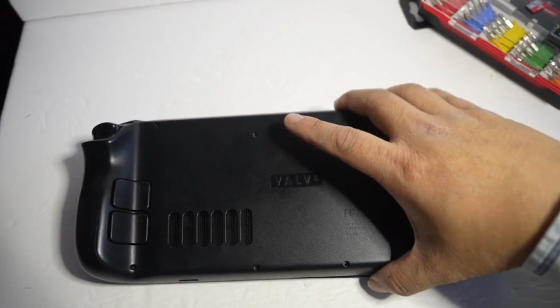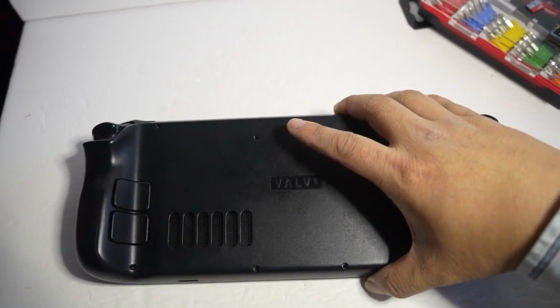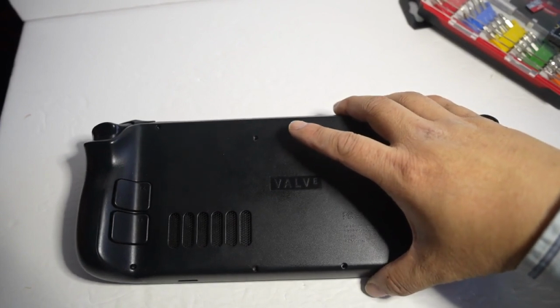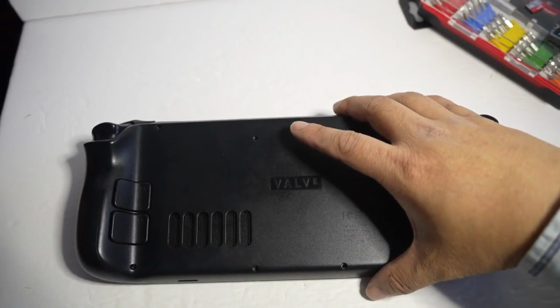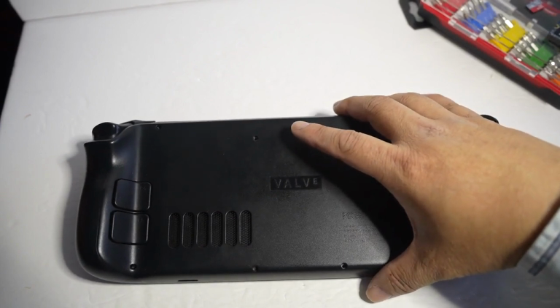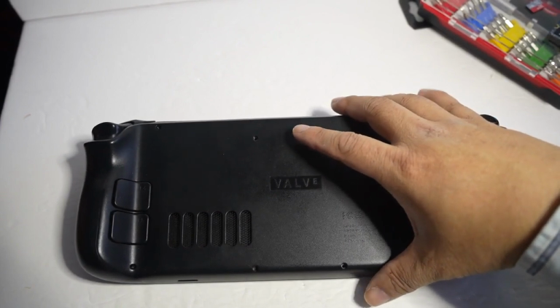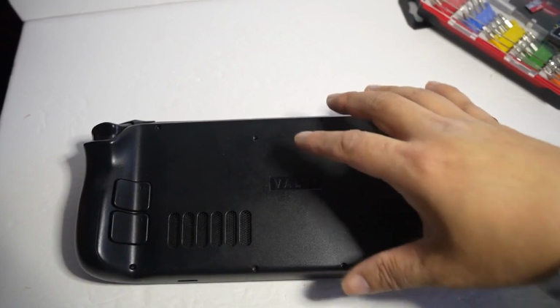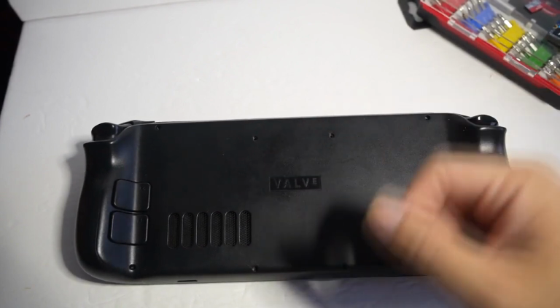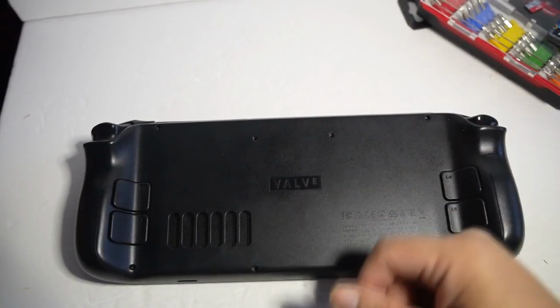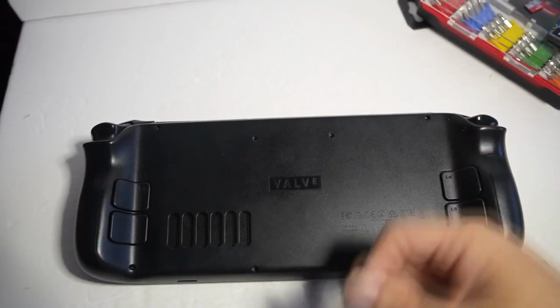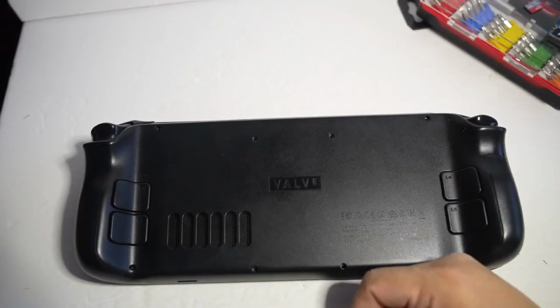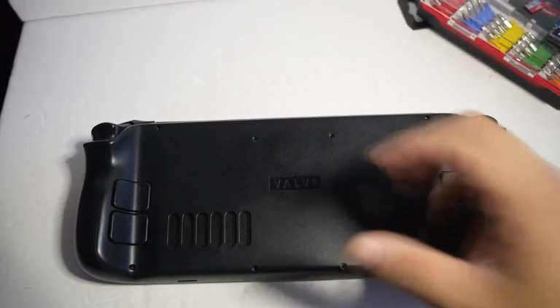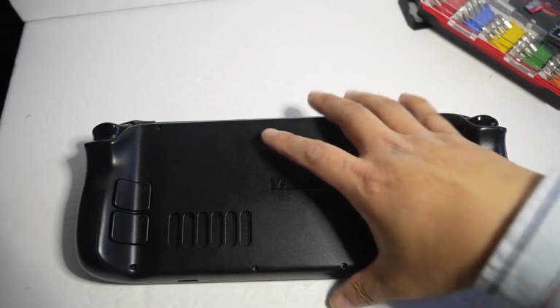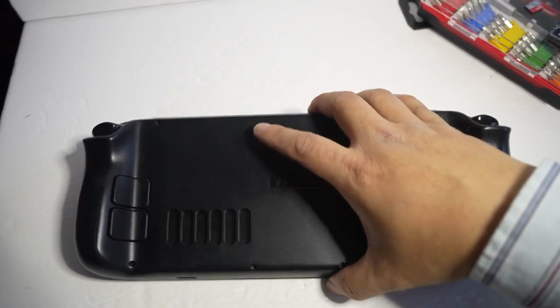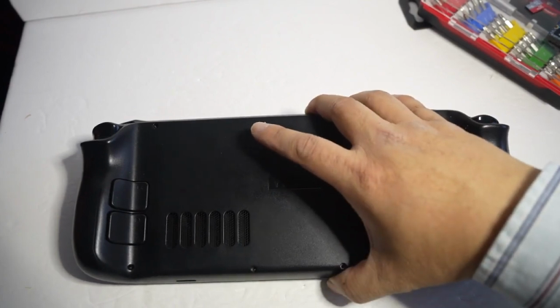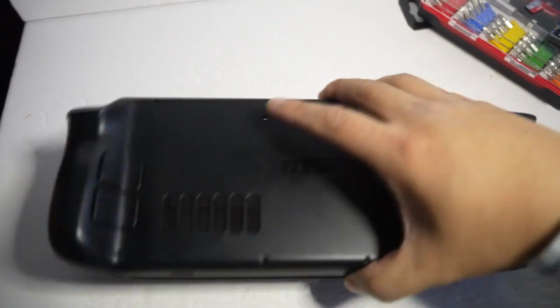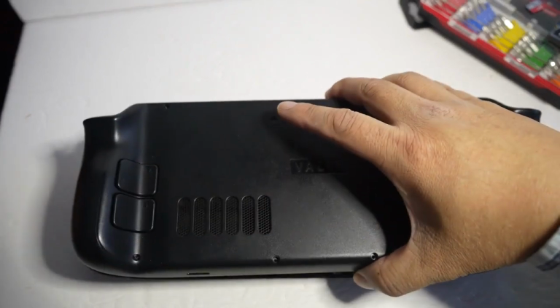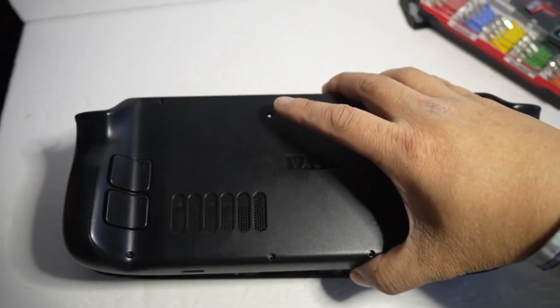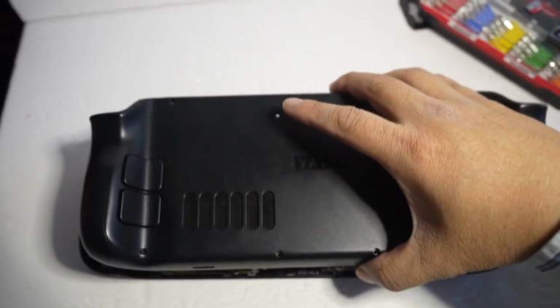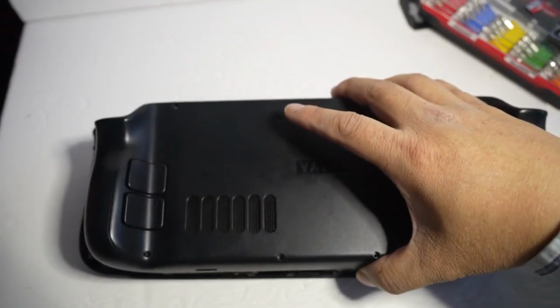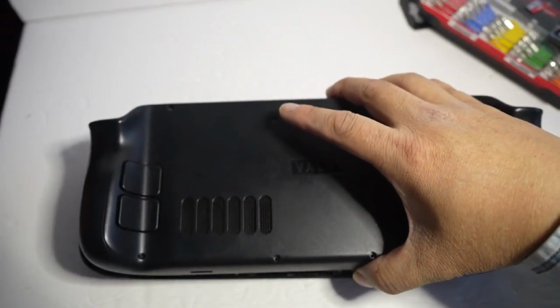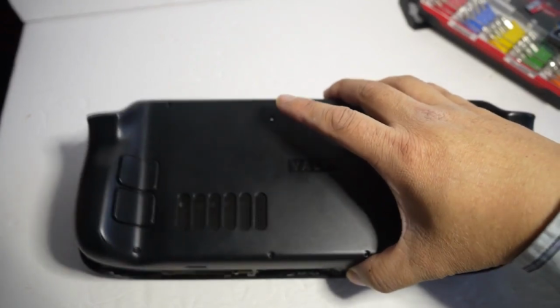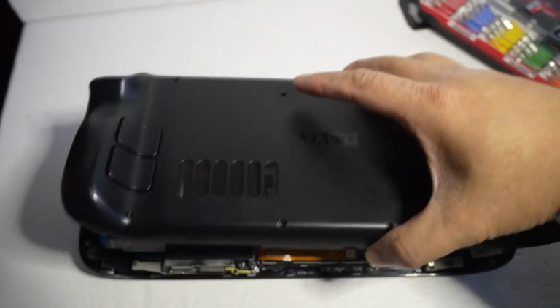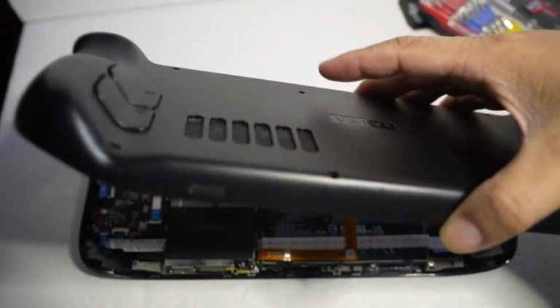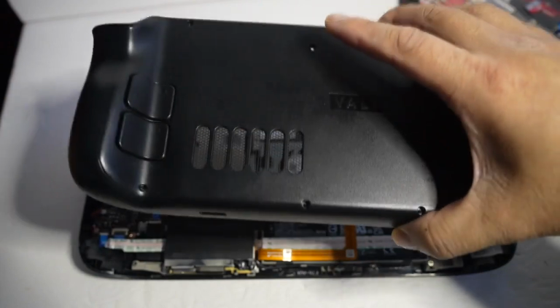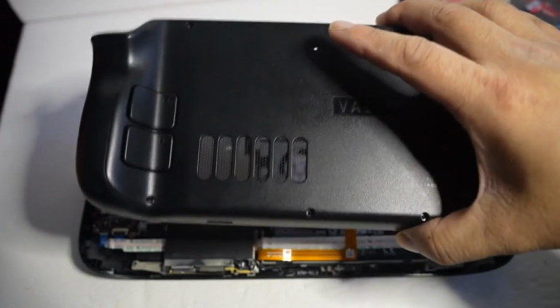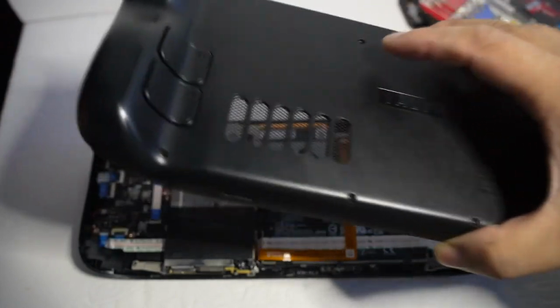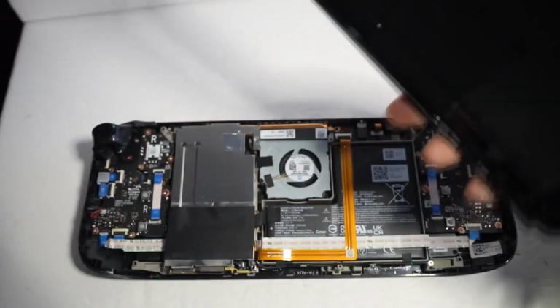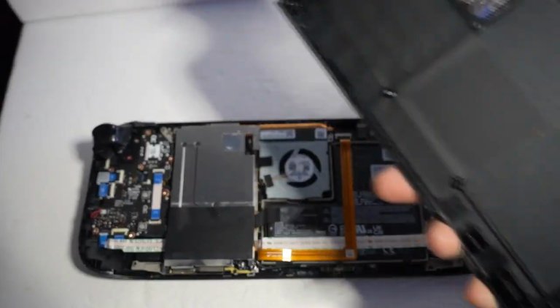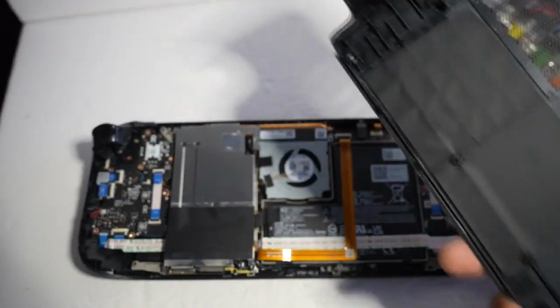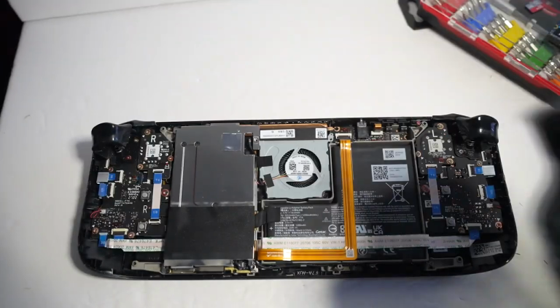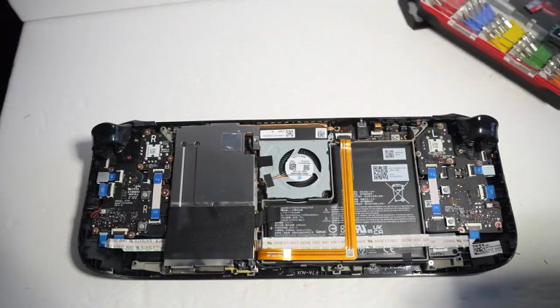When you pry and open the back, you can hear a snap kind of. Don't worry about it — I worried a little bit but it was pretty easy. Once you take it out, this is what the back looks like.